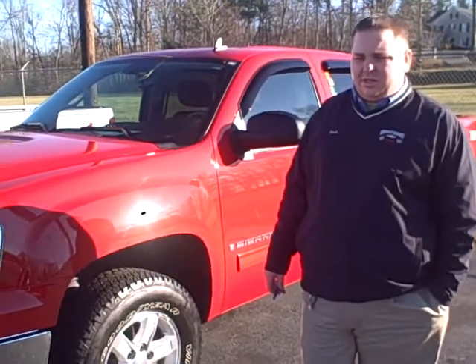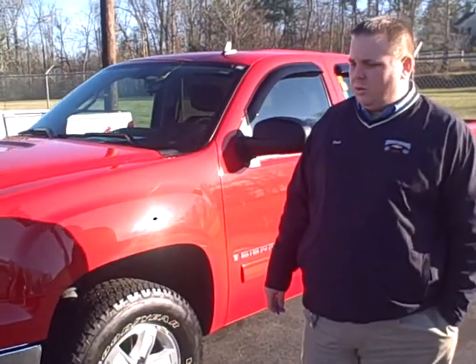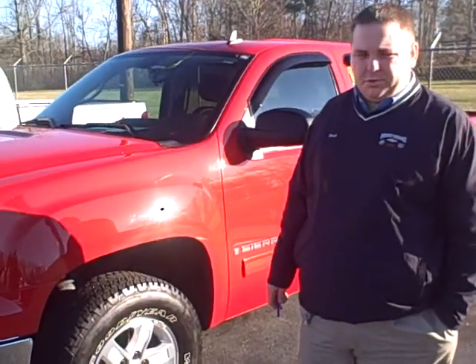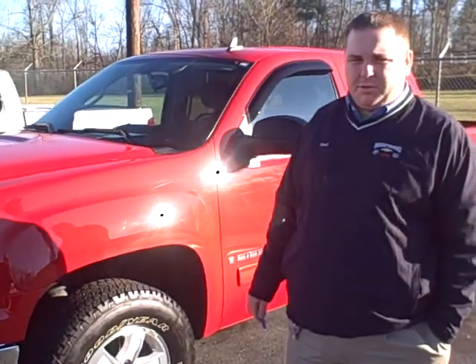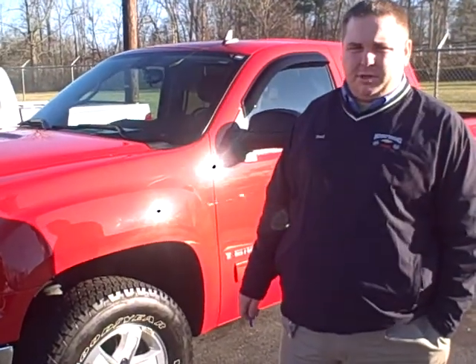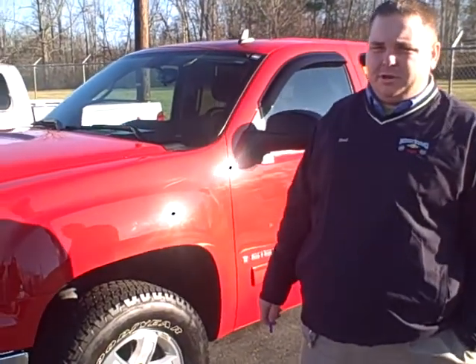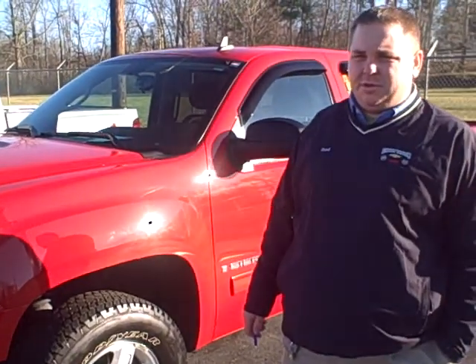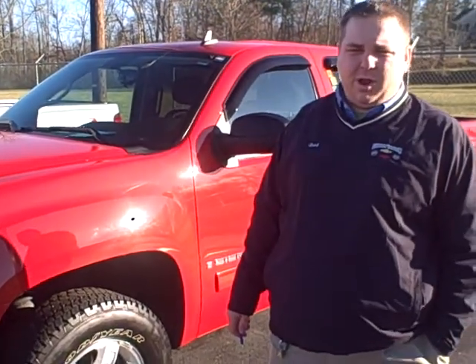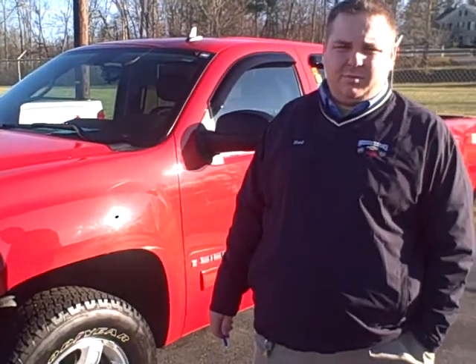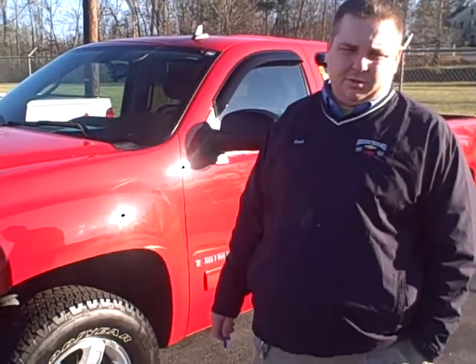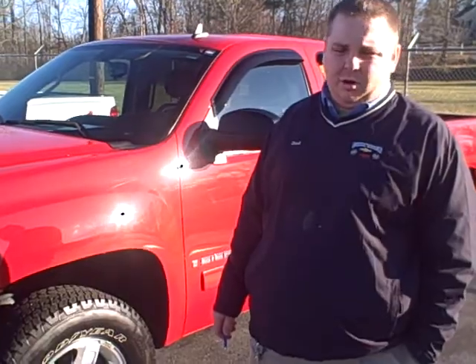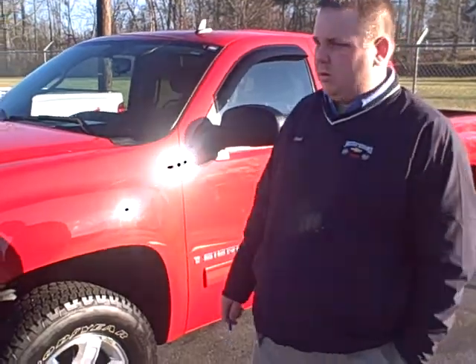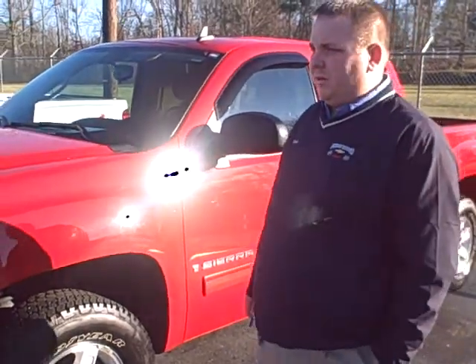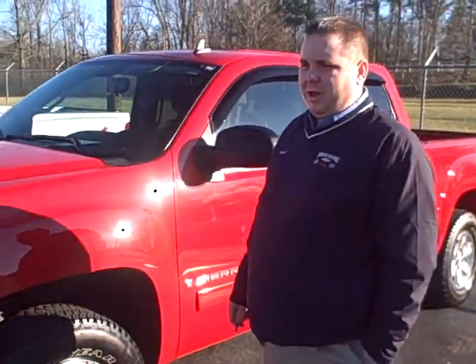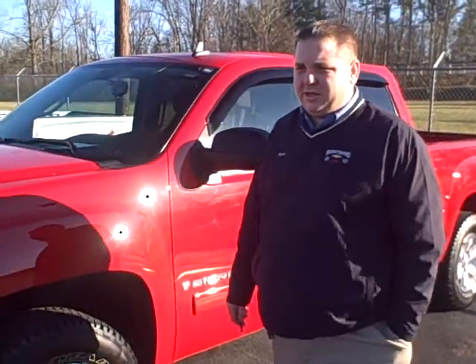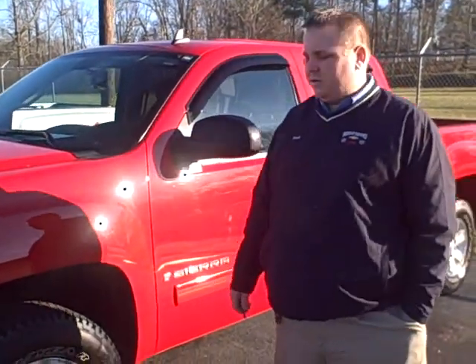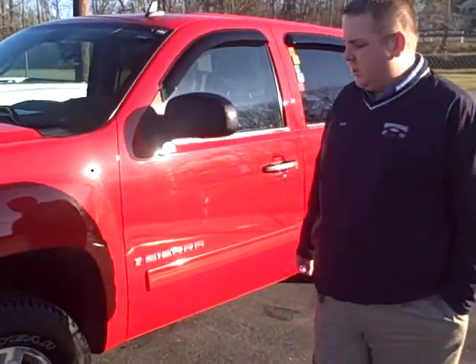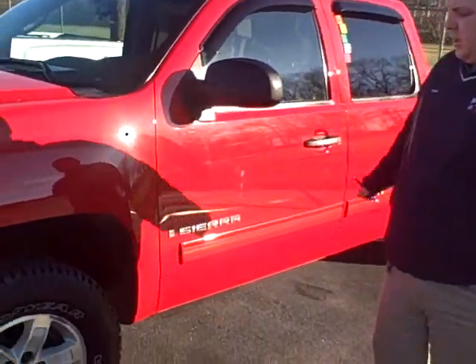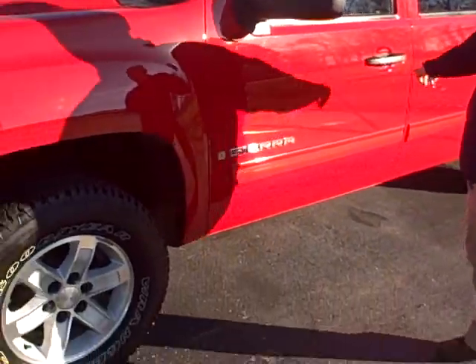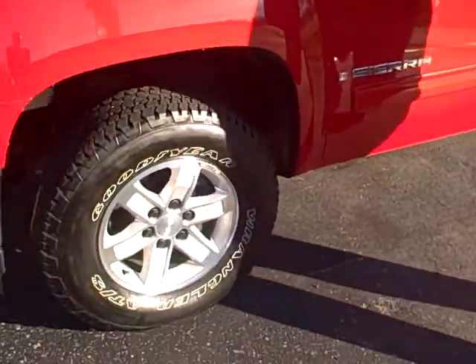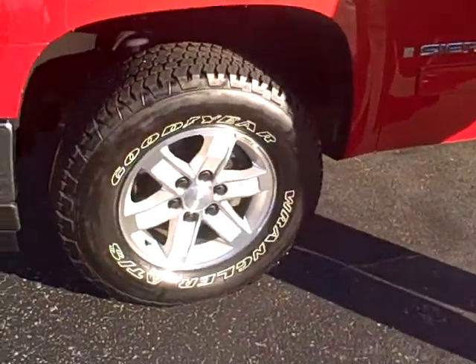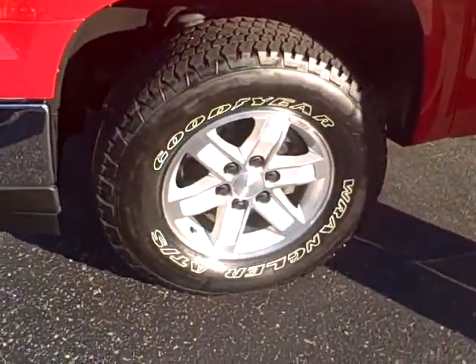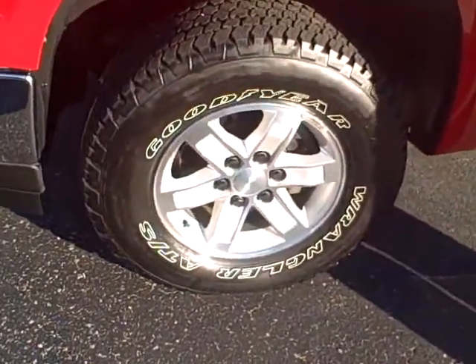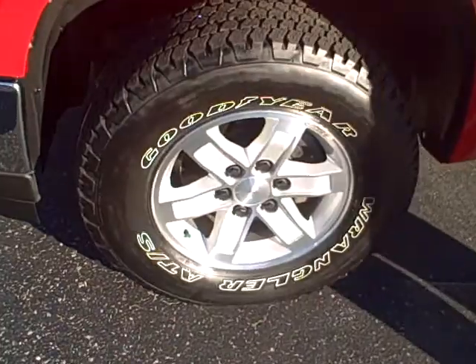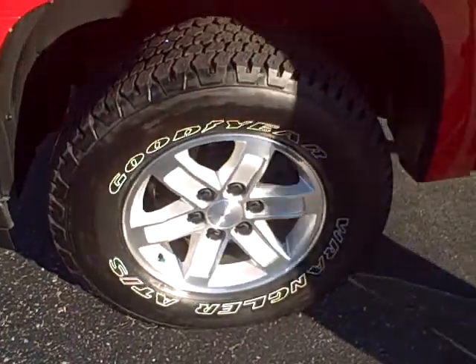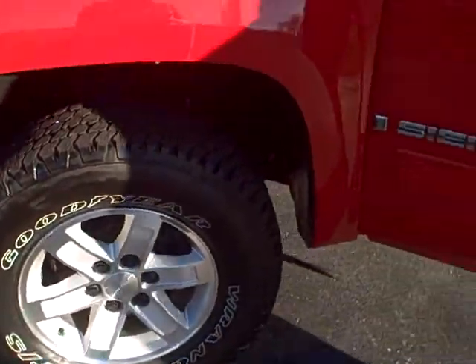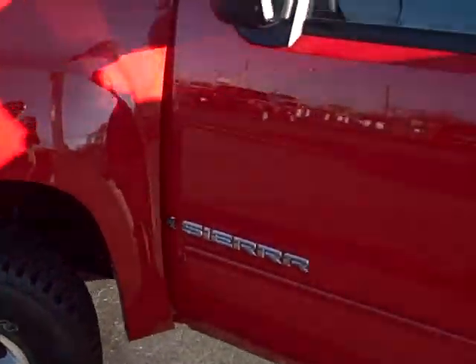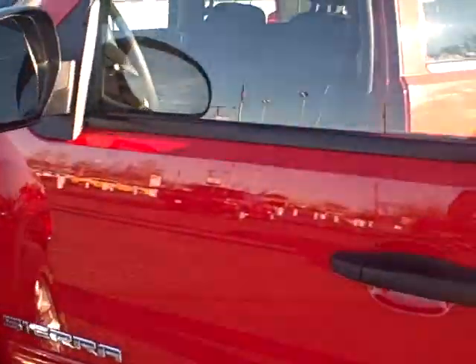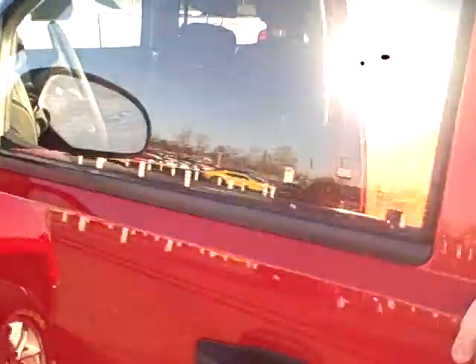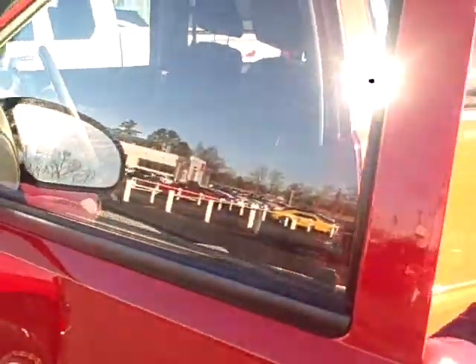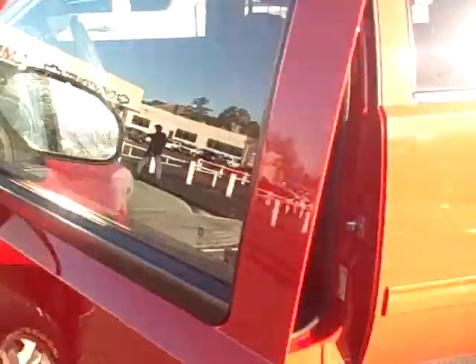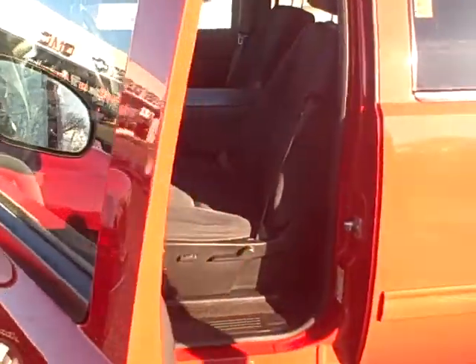It is a local one-owner truck. We sold it here brand new to Mr. Ryan and Mrs. Crystal Morrow from right outside of Dexter. They buy all their stuff down here, been buying here for a long time, and they take excellent care of their vehicles.